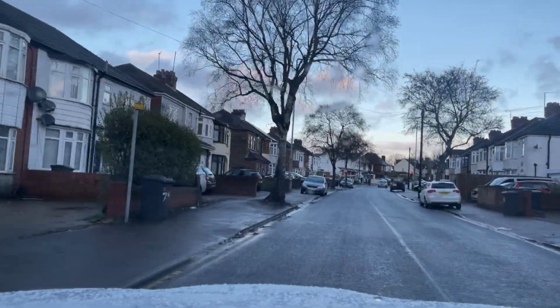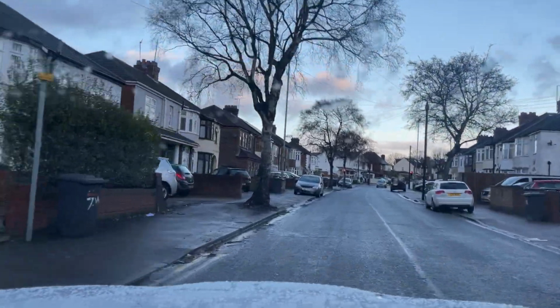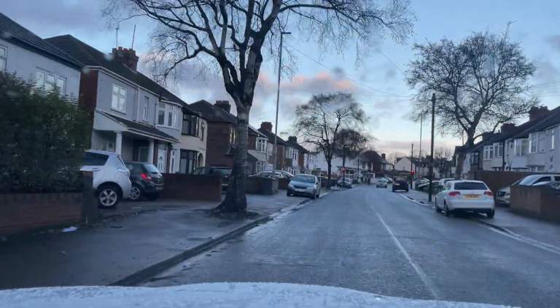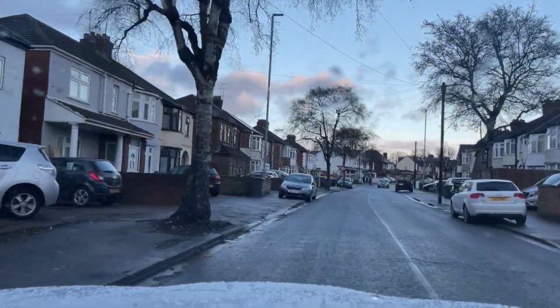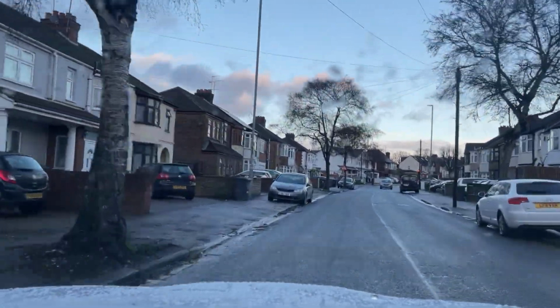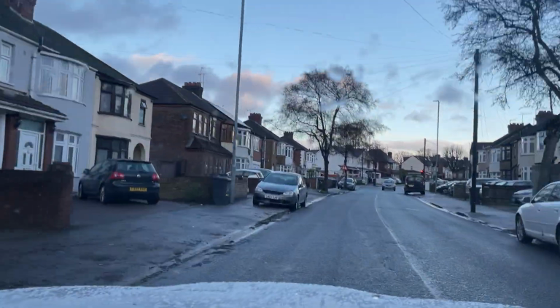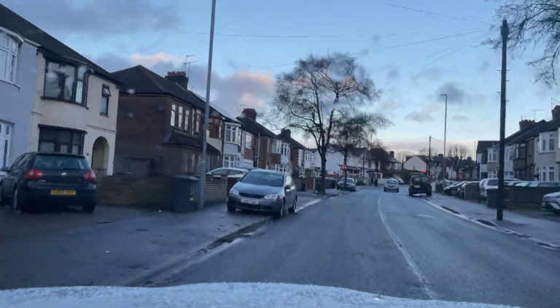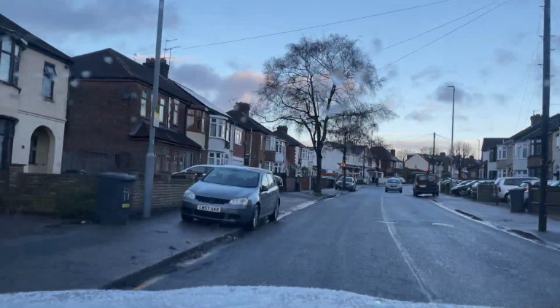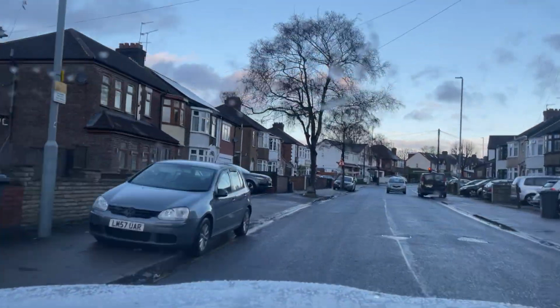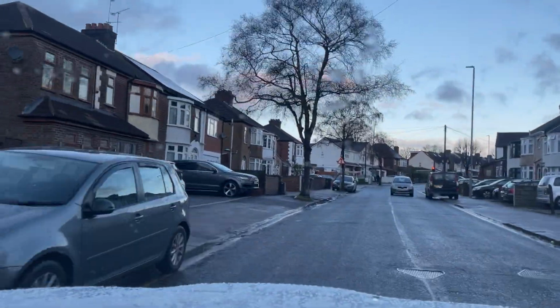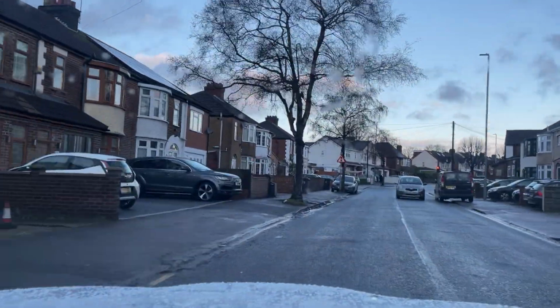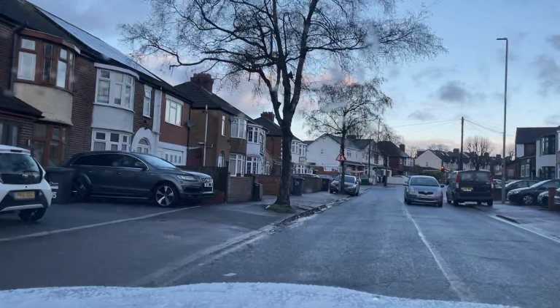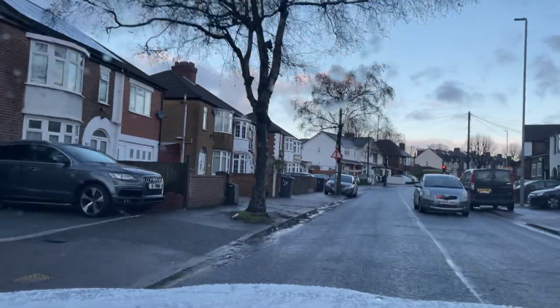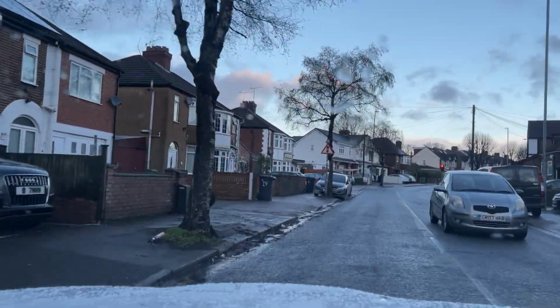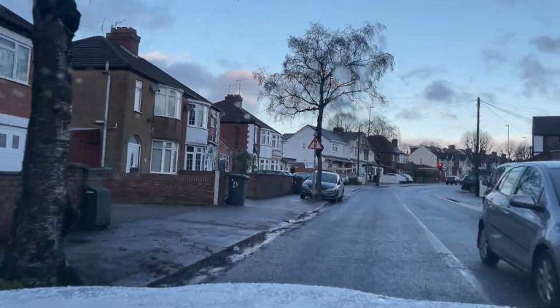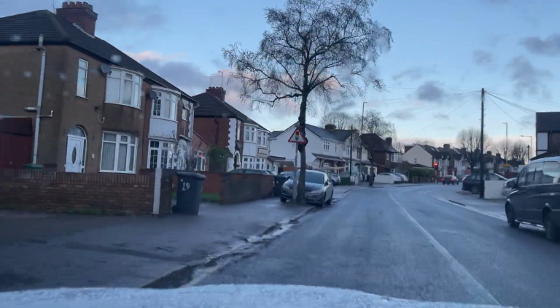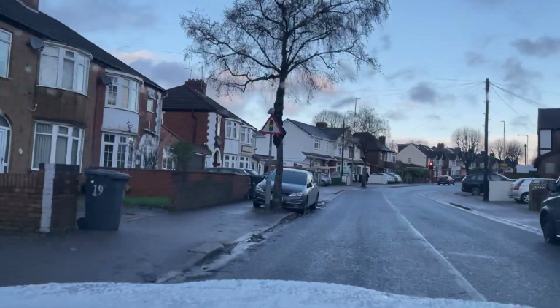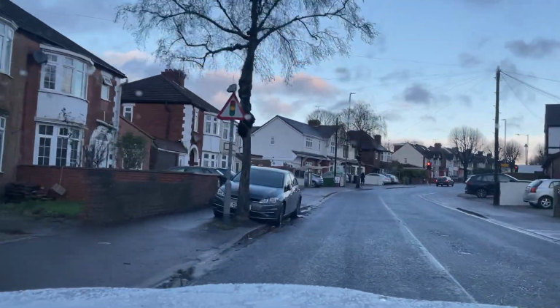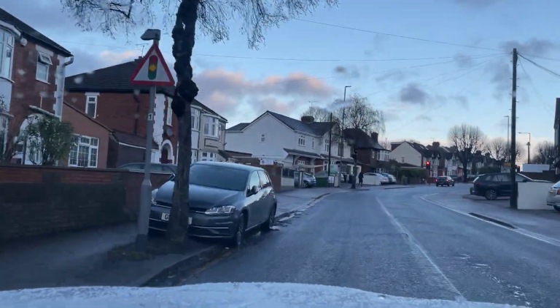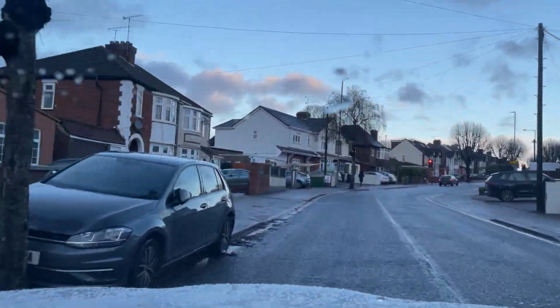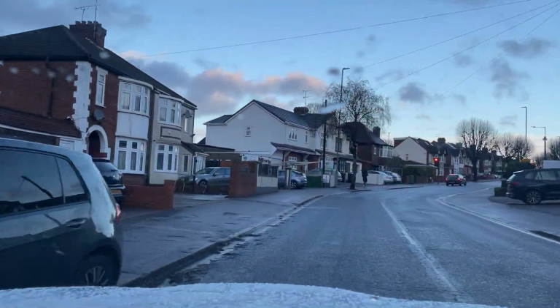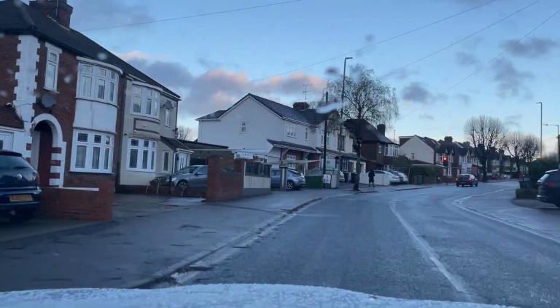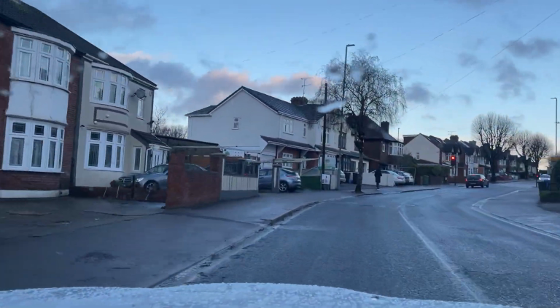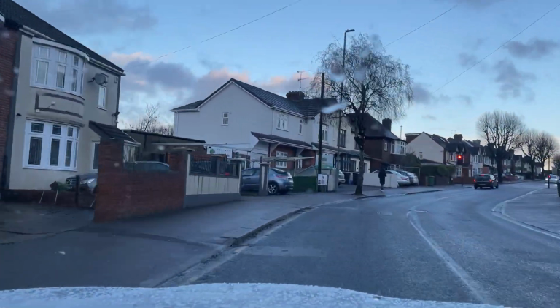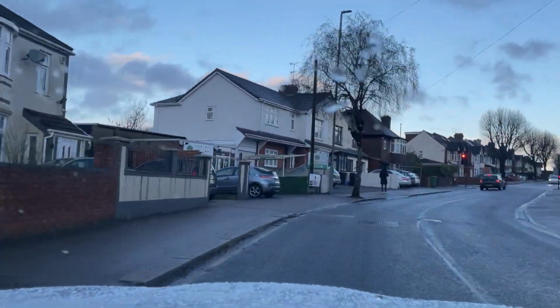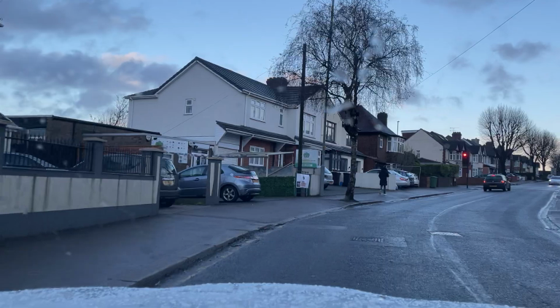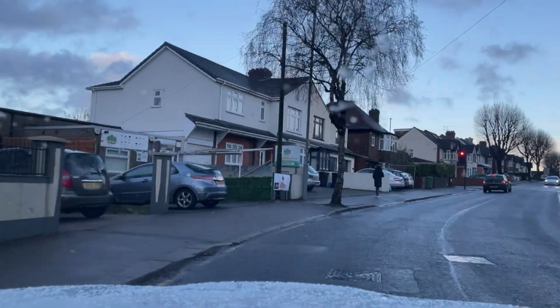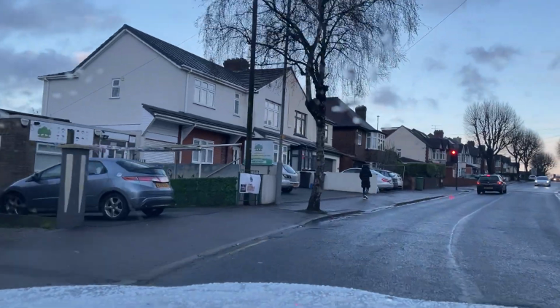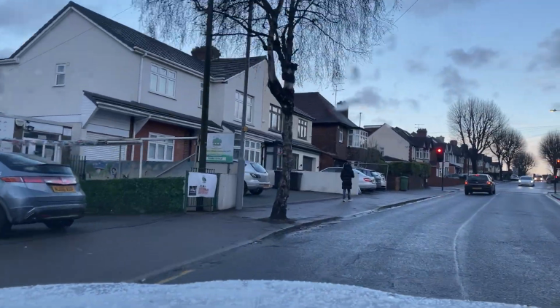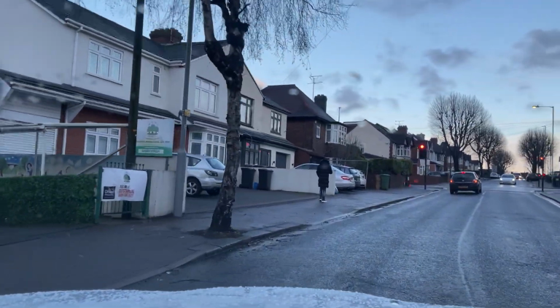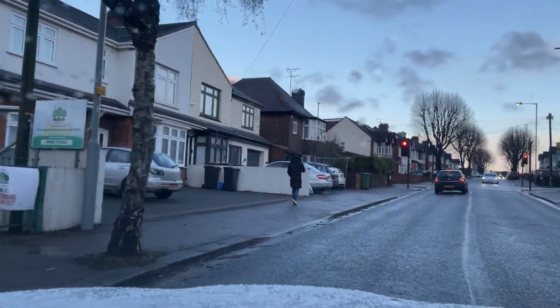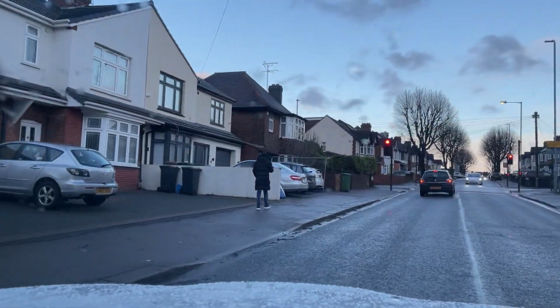Welcome to CarFirm. Today we are doing a virtual test drive on our BMW 118i Sport. We'll be going through the specifications of this vehicle and how it may be the right vehicle for you.